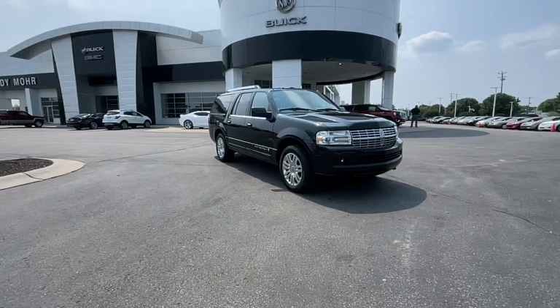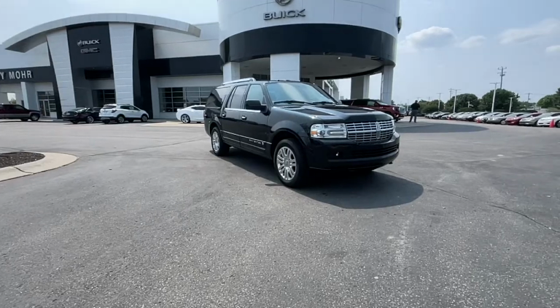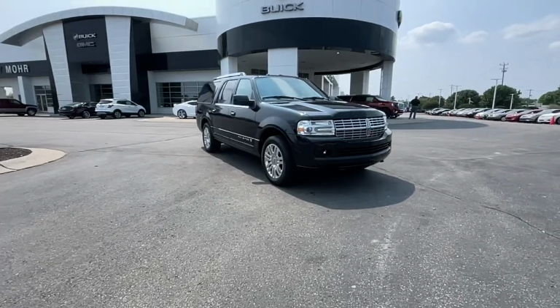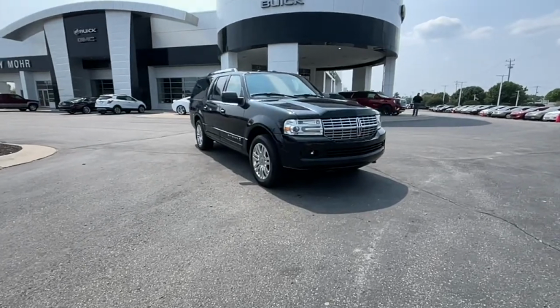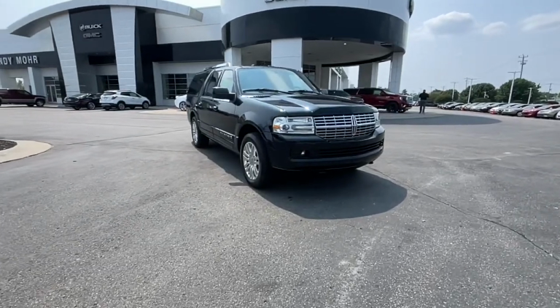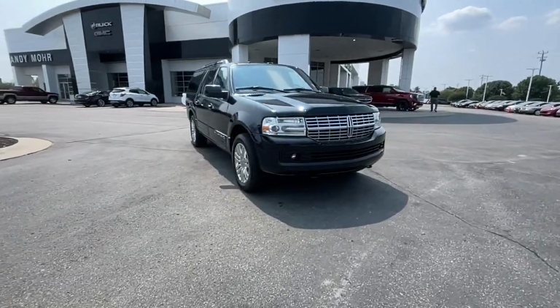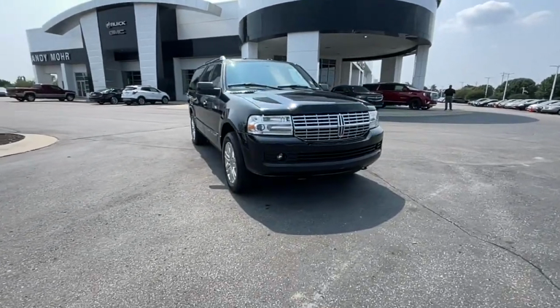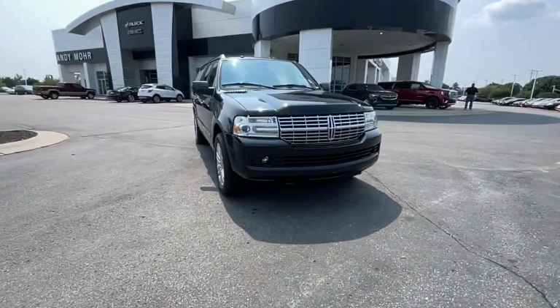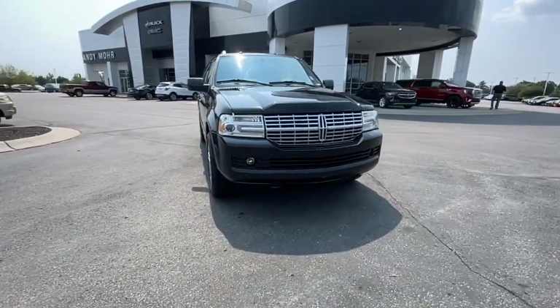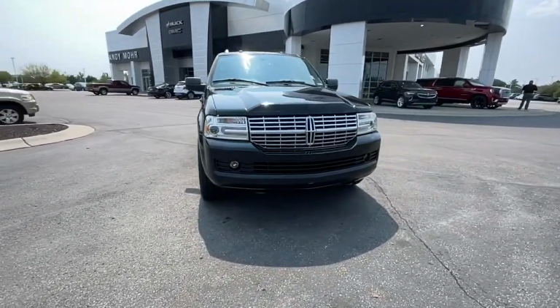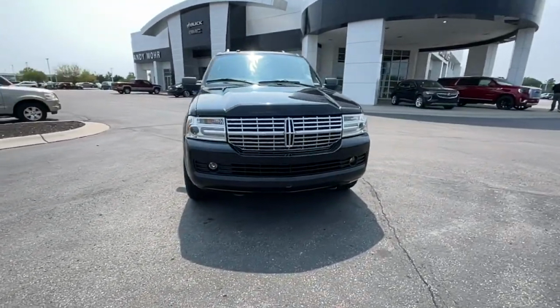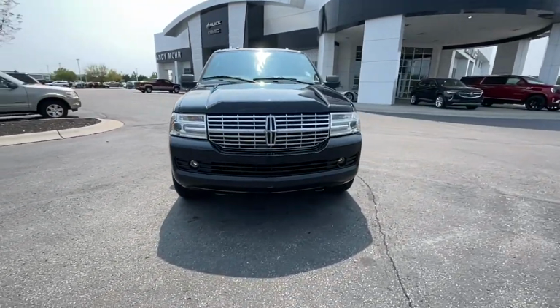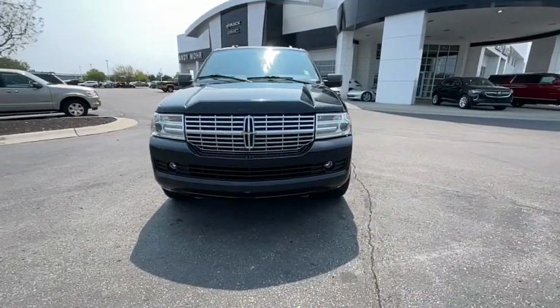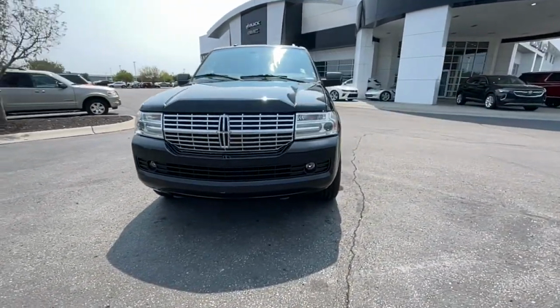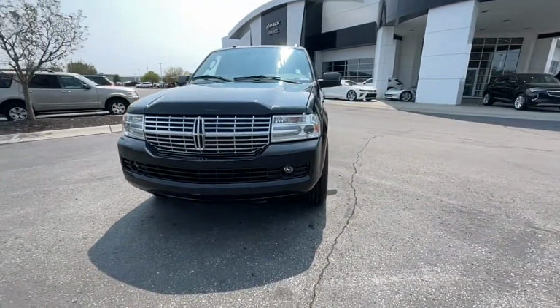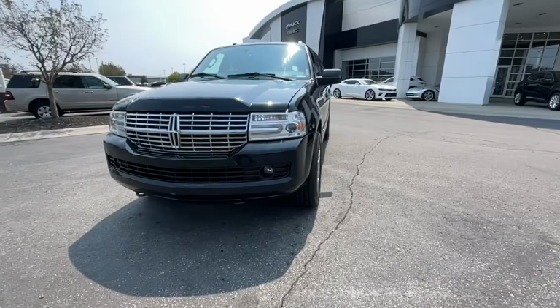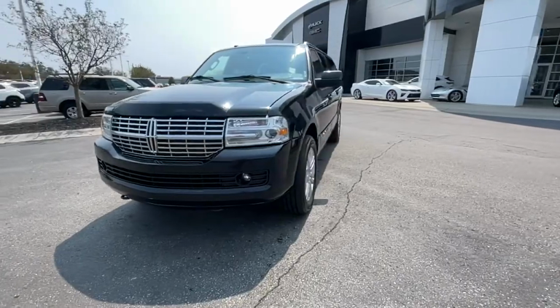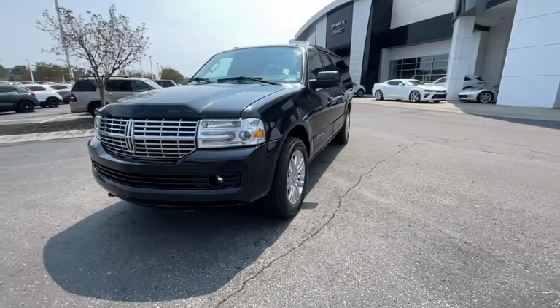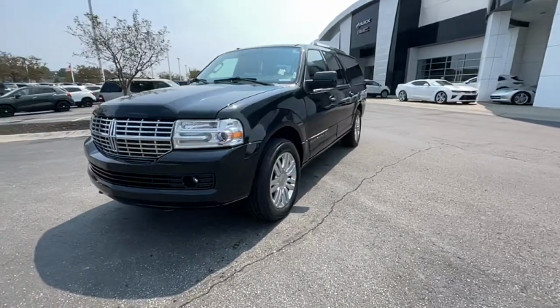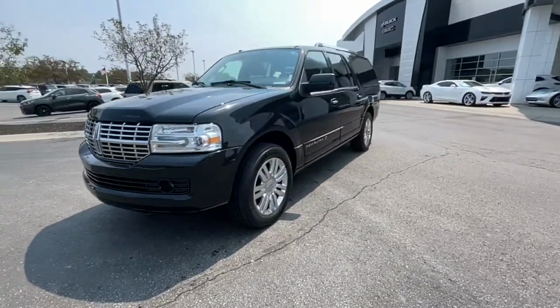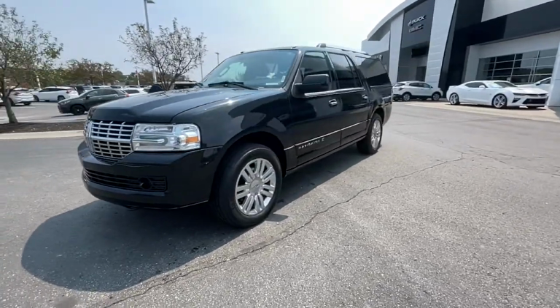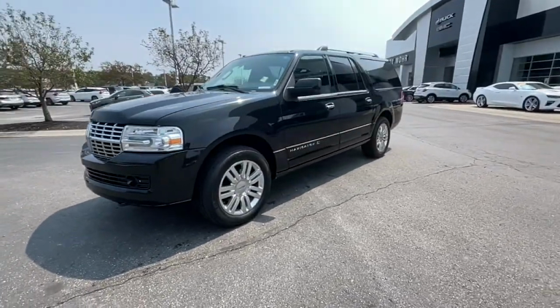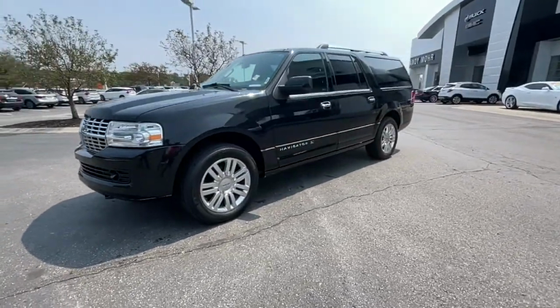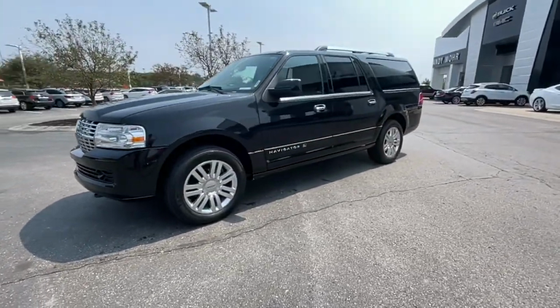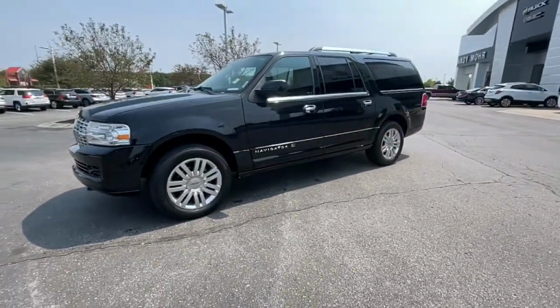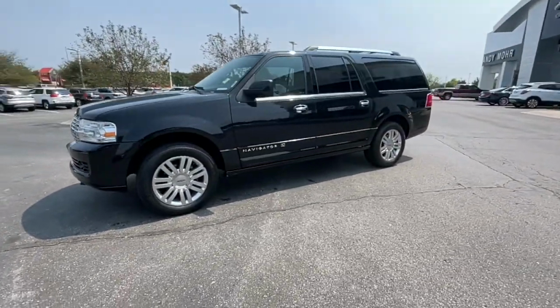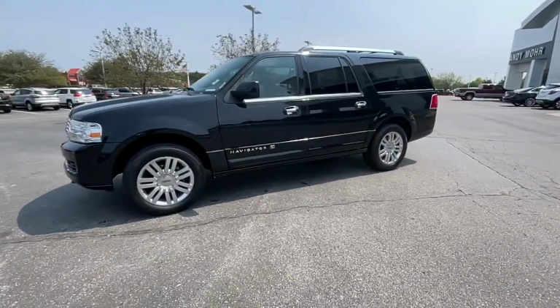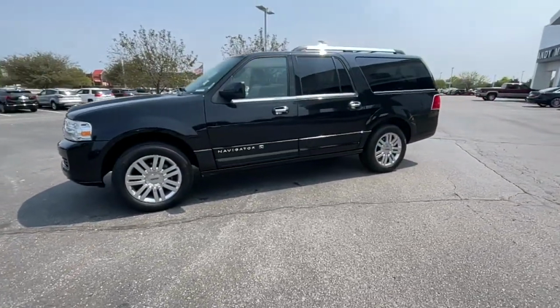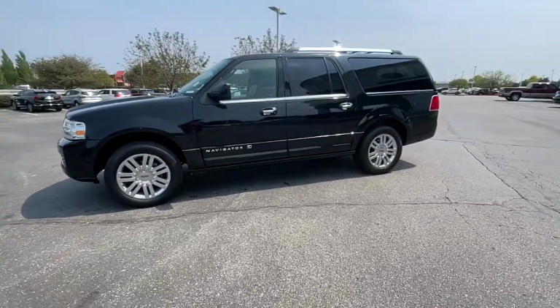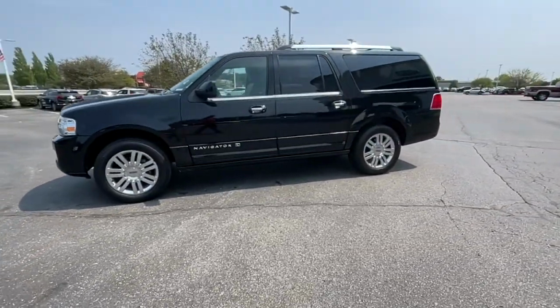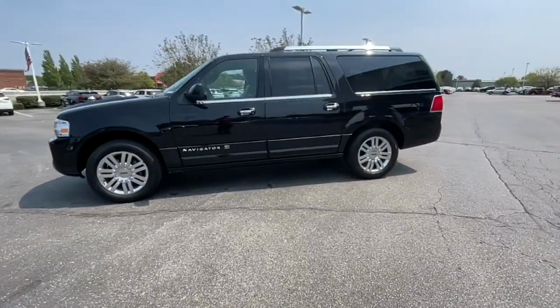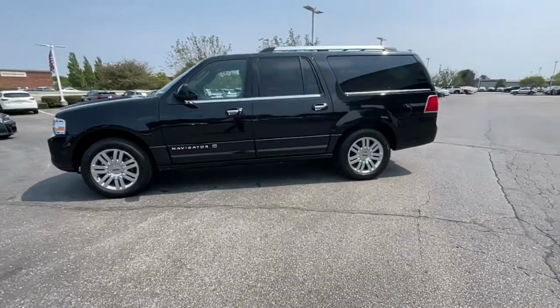Looking for your dream car? It could be the 2012 Lincoln Navigator. With less than 200,000 miles on the odometer, this vehicle provides excellent value.